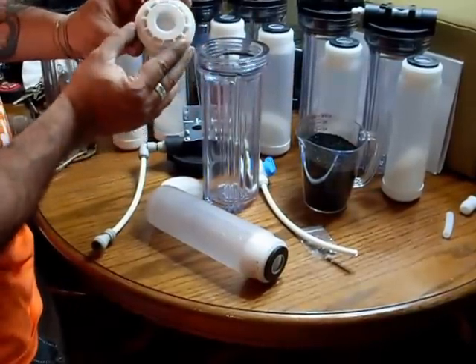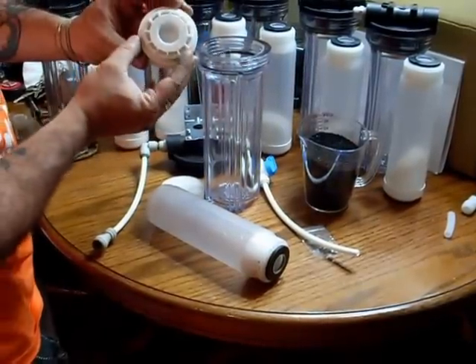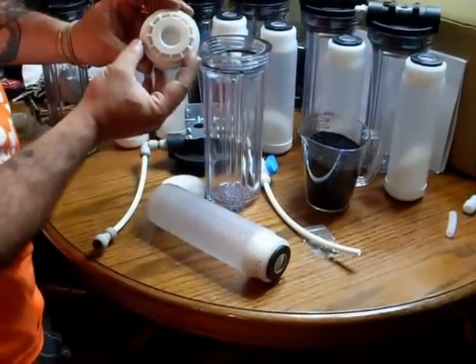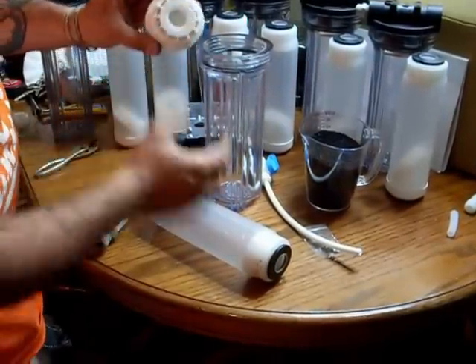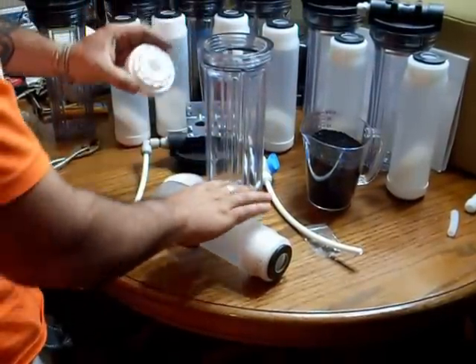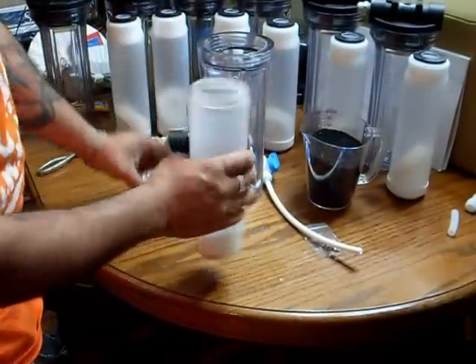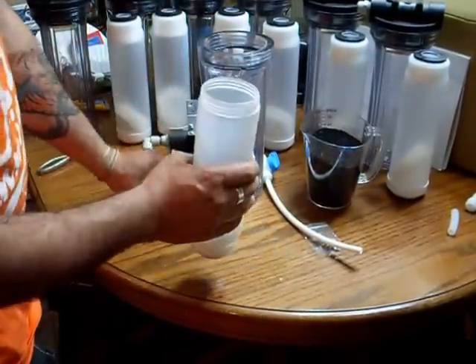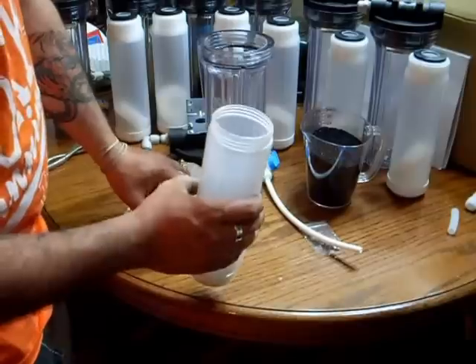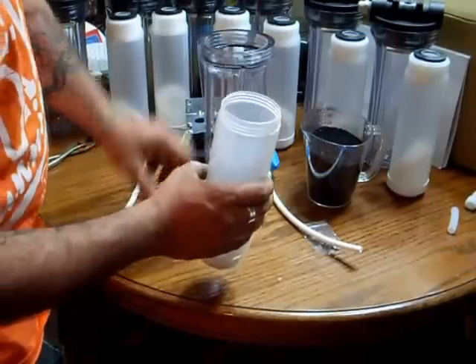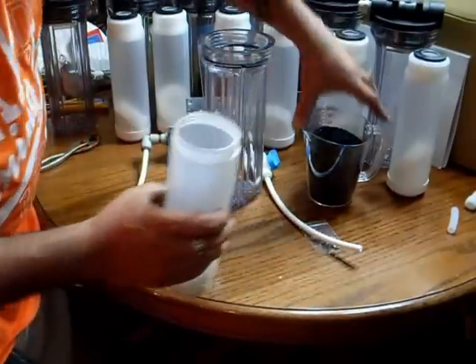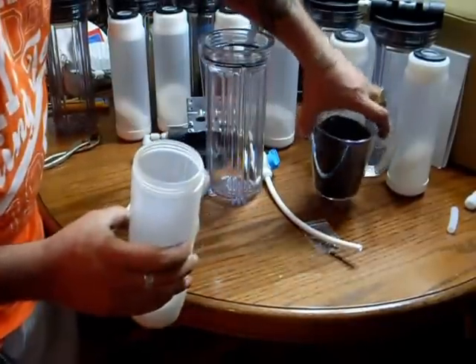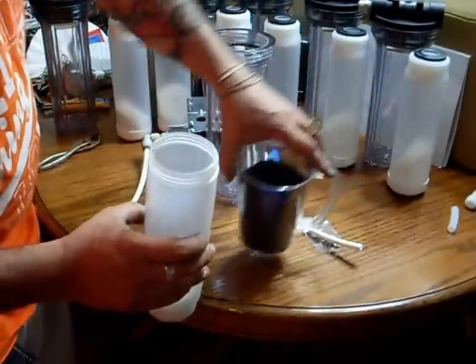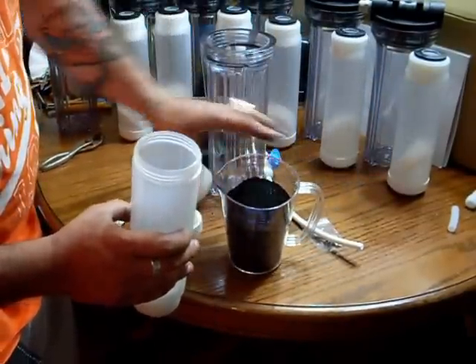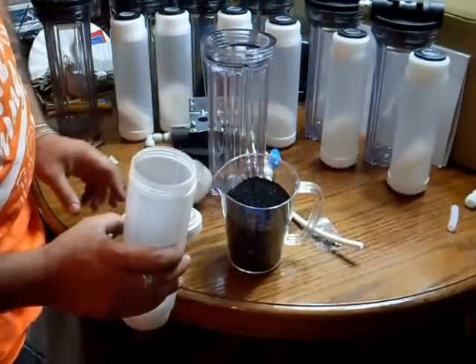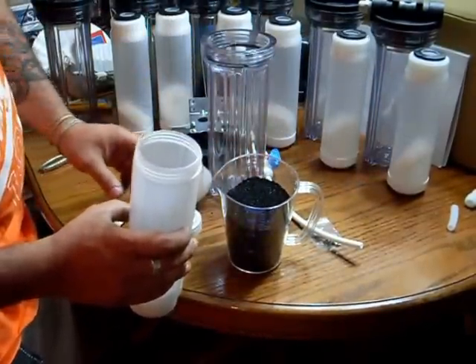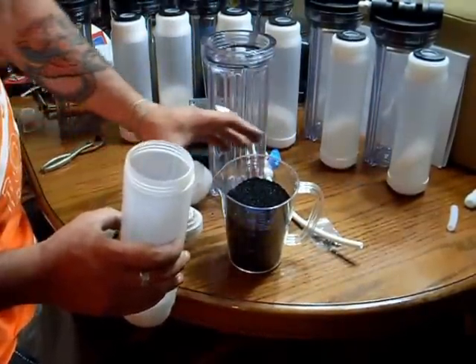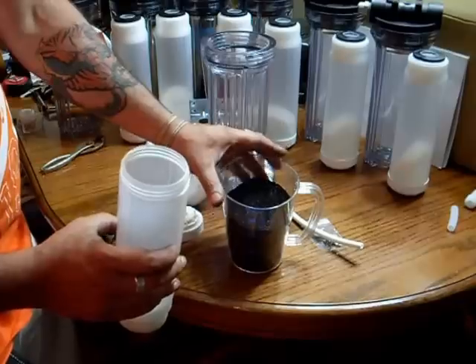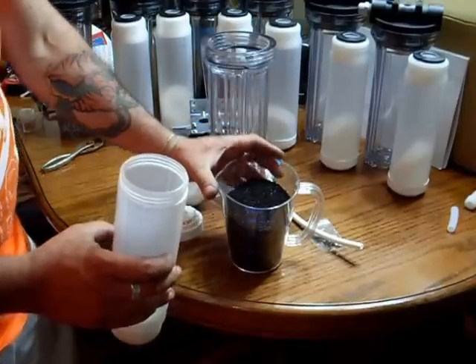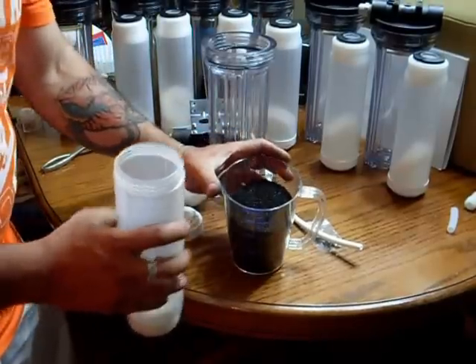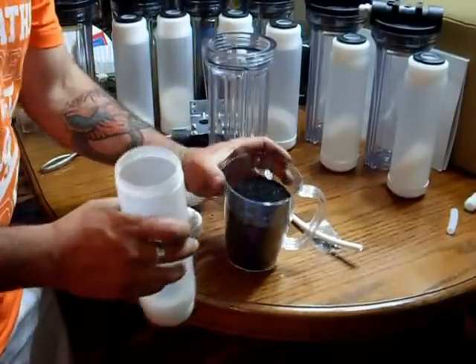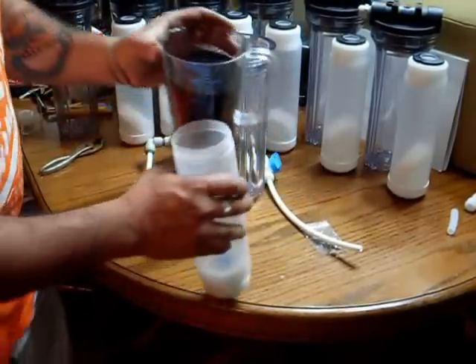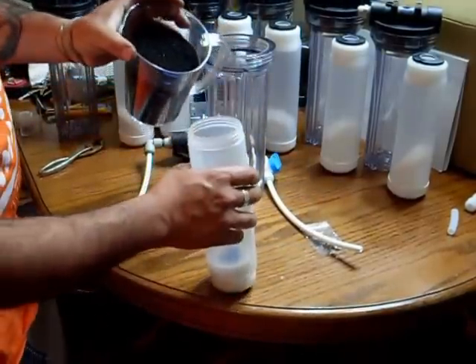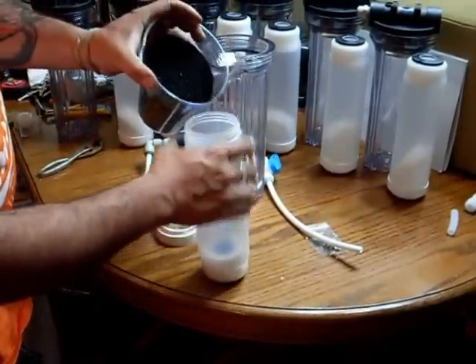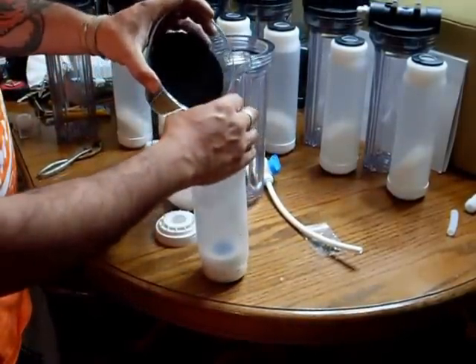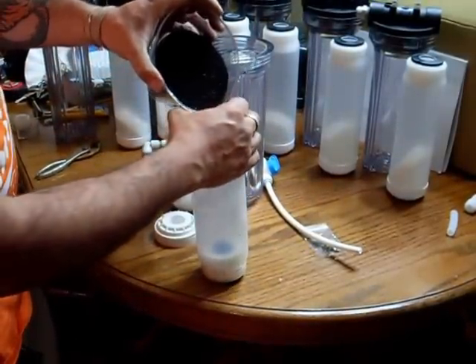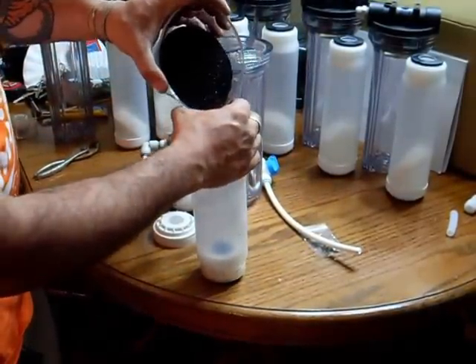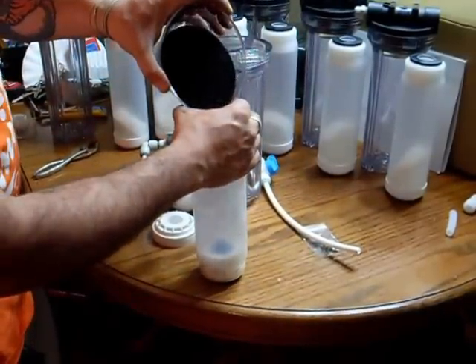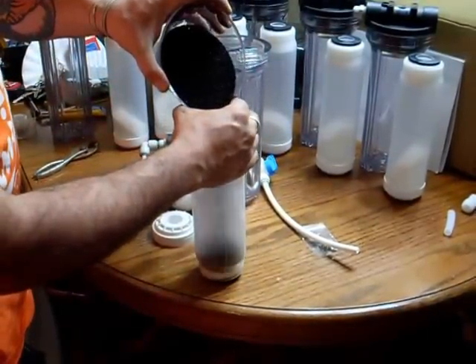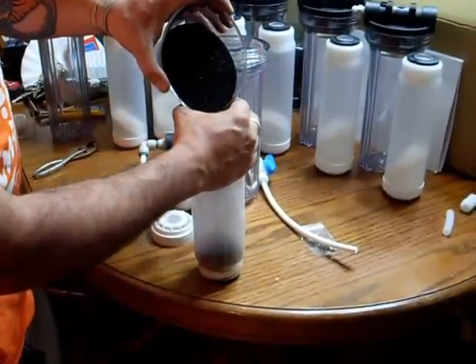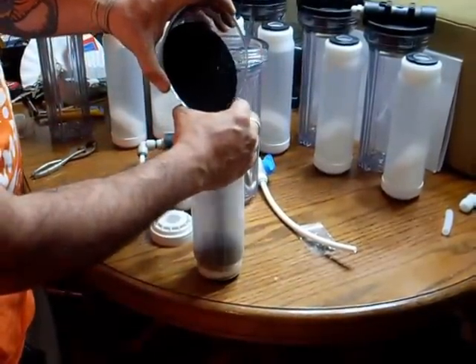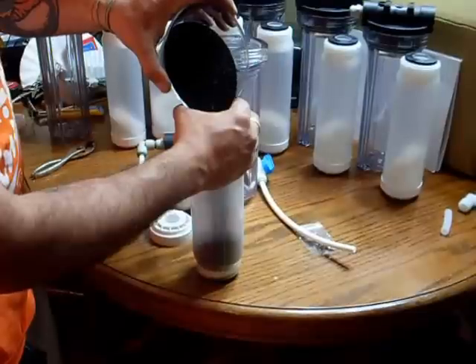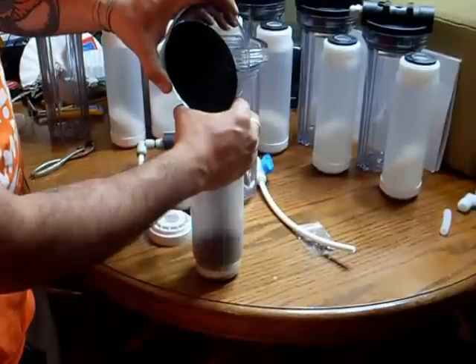We have here three cups of activated carbon rocks — 1.3 — and you can place that right in there.